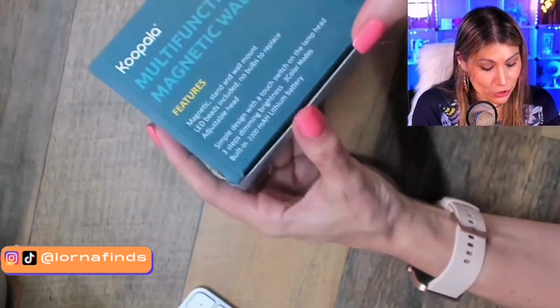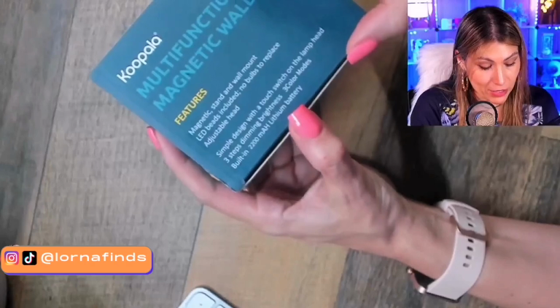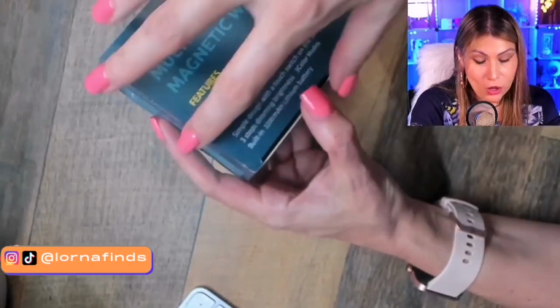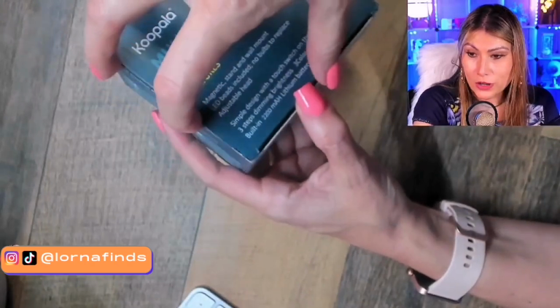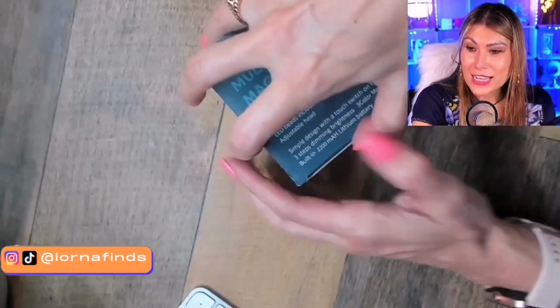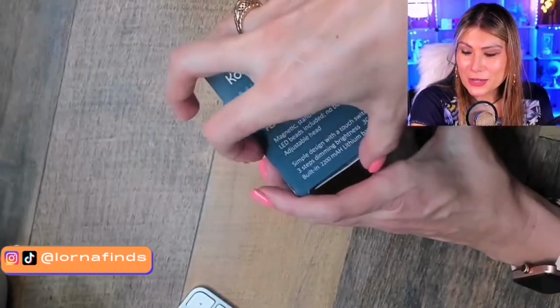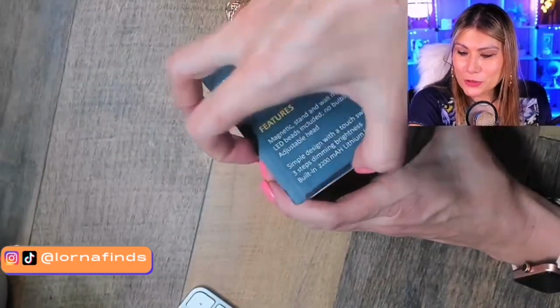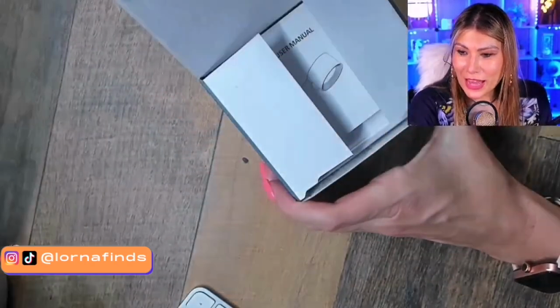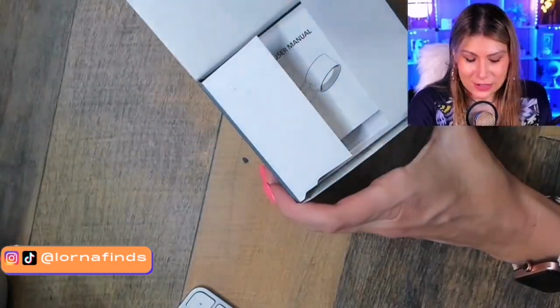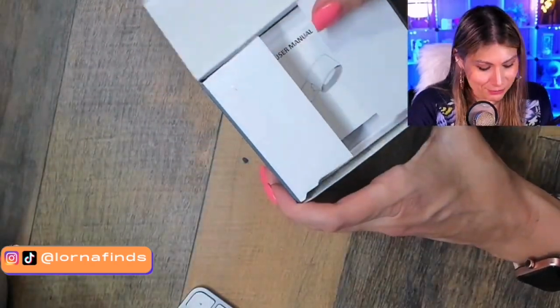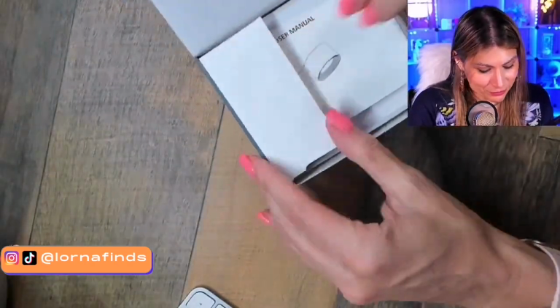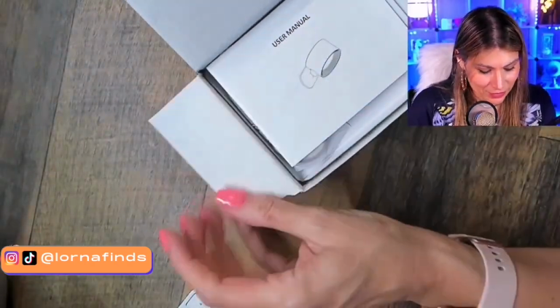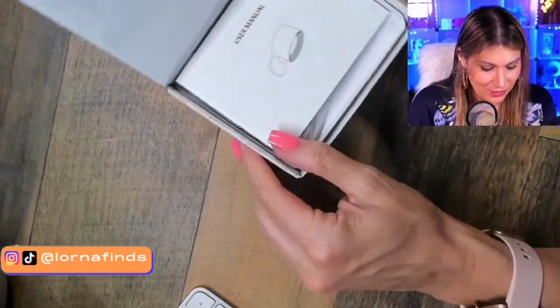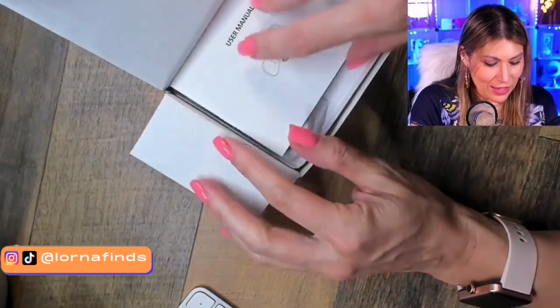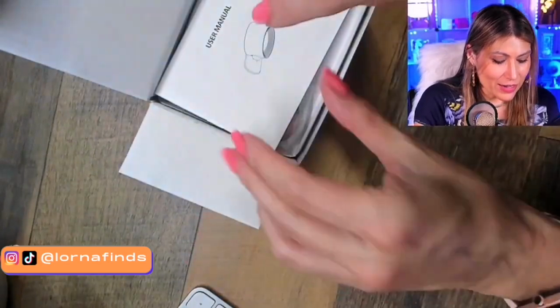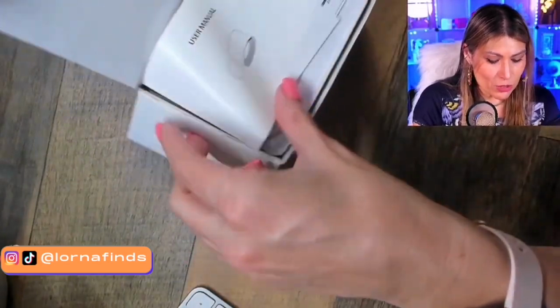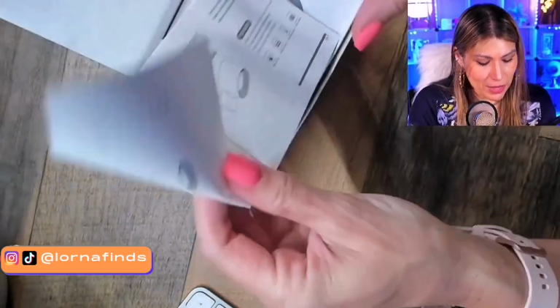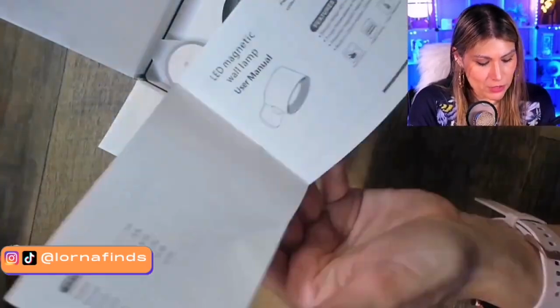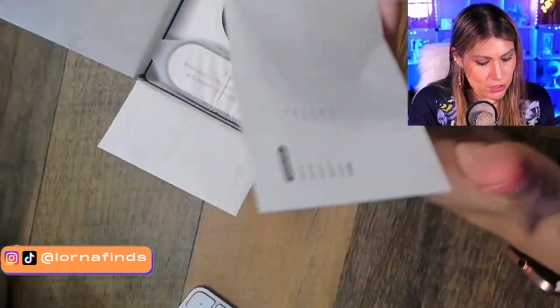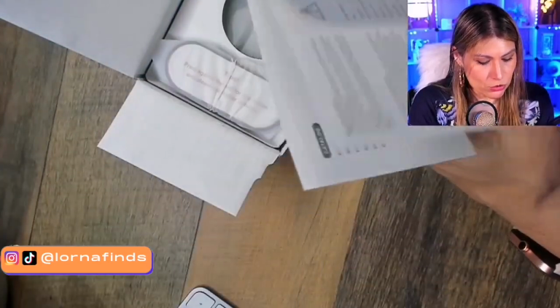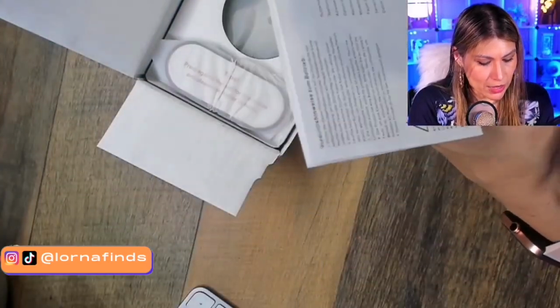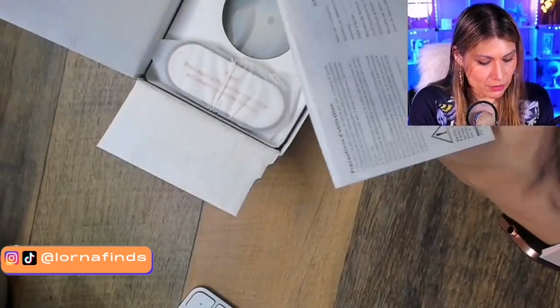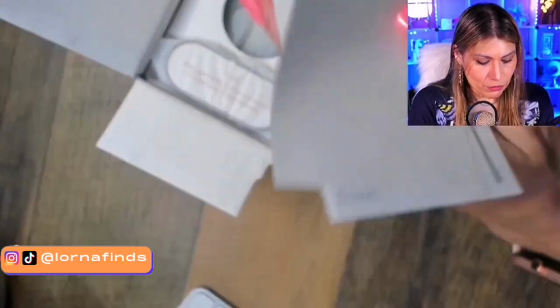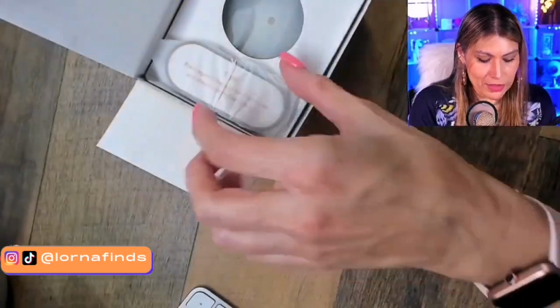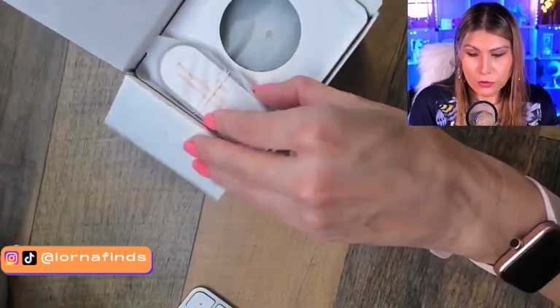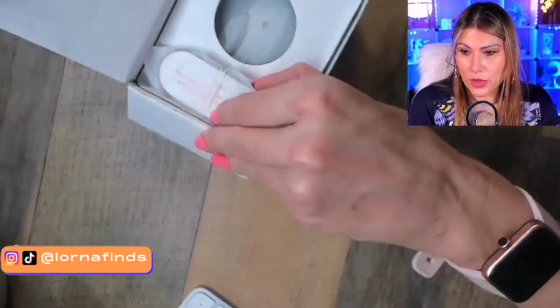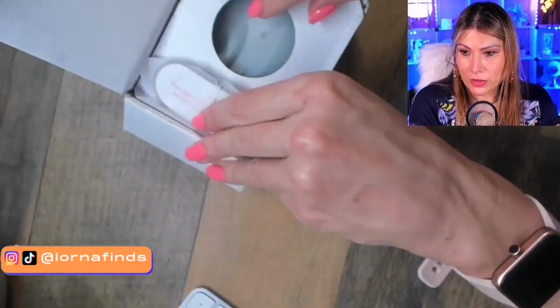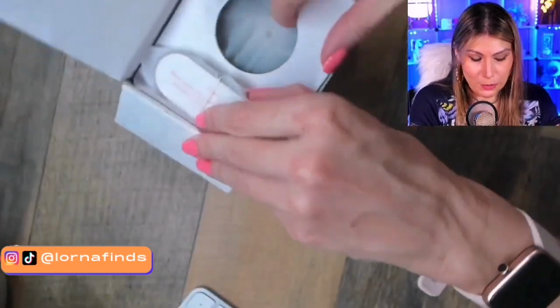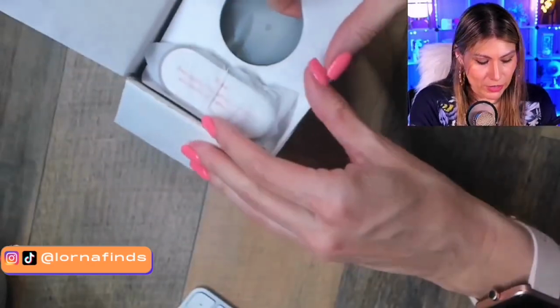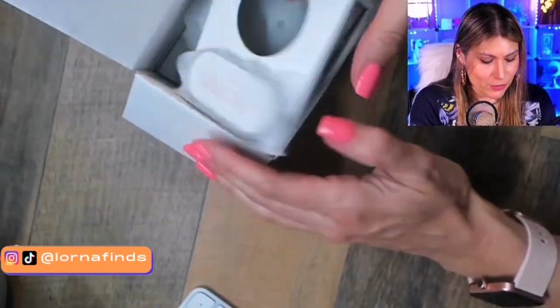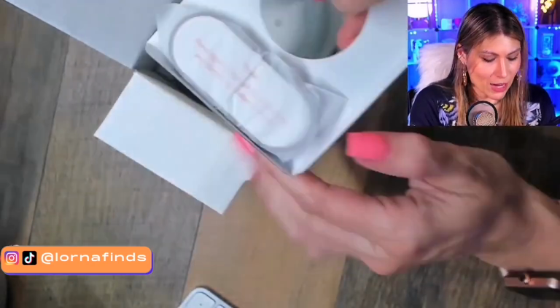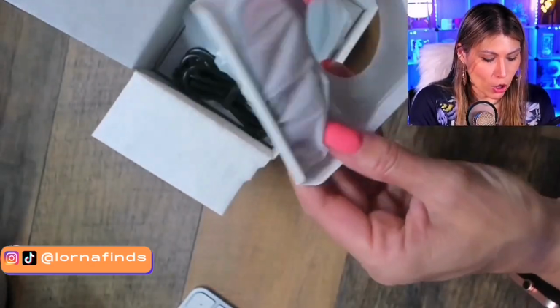I've already shown it before so I know how good it is, but today we're doing the unboxing. It comes with a user manual, but it's so easy to use that I think you'll figure it out without even the manual.